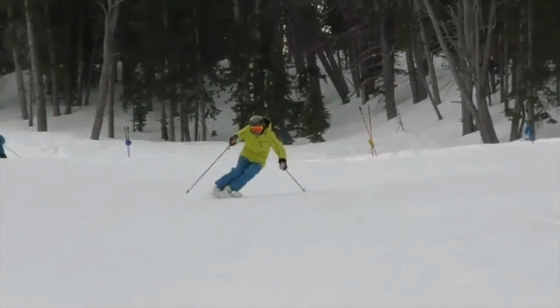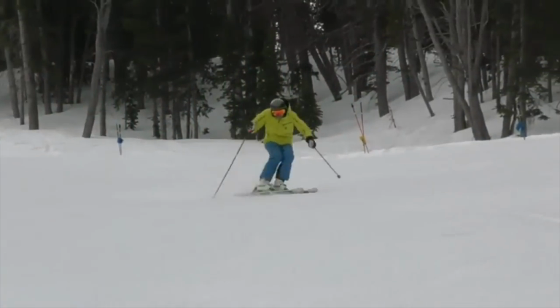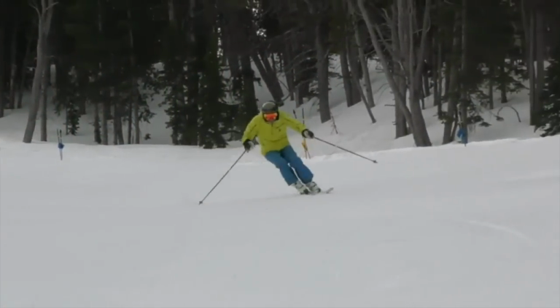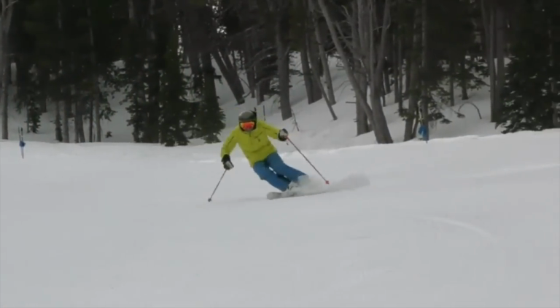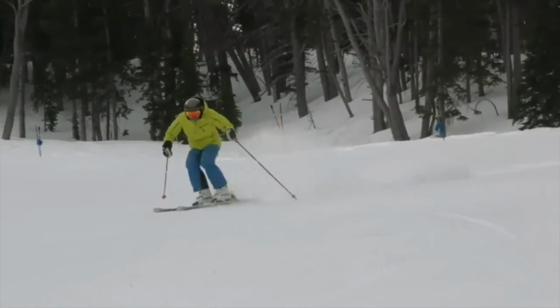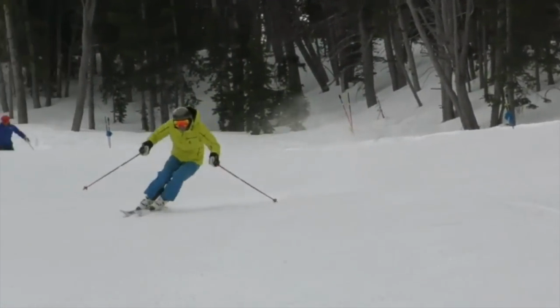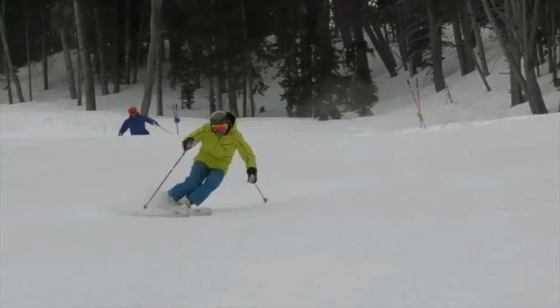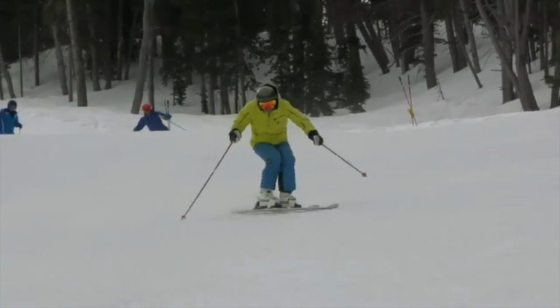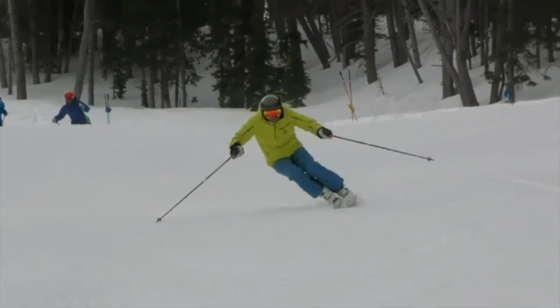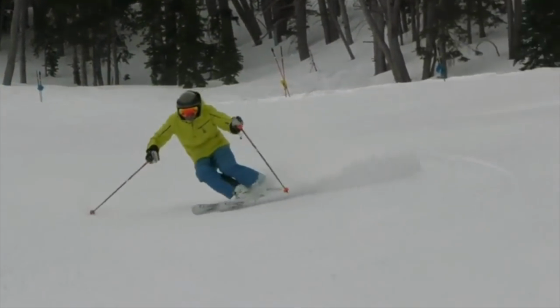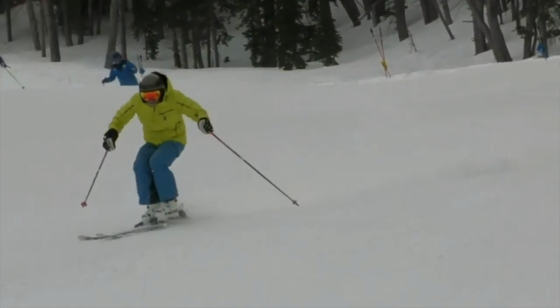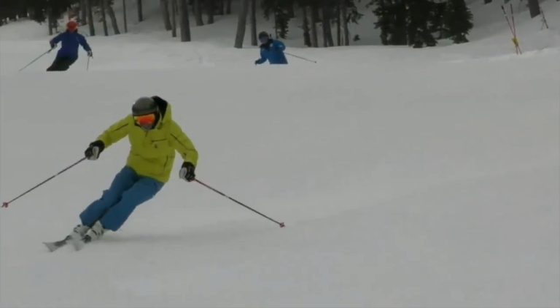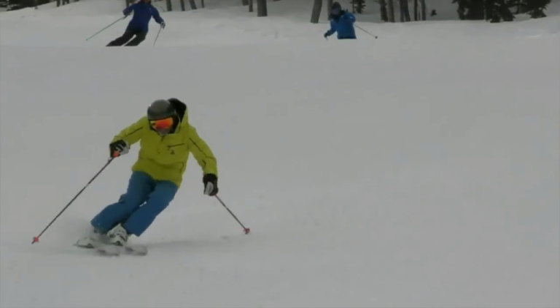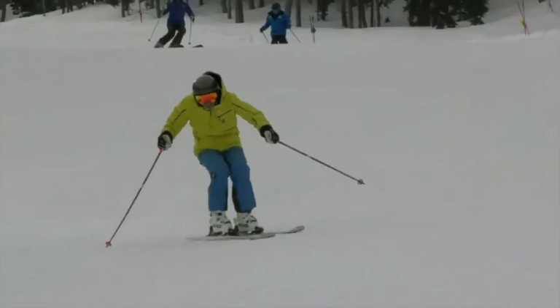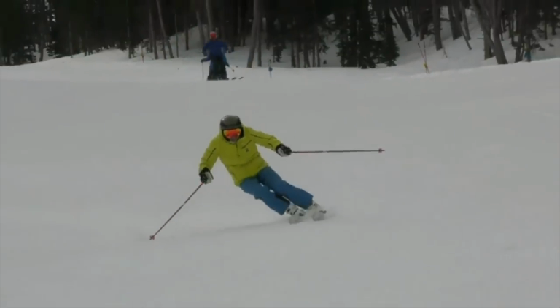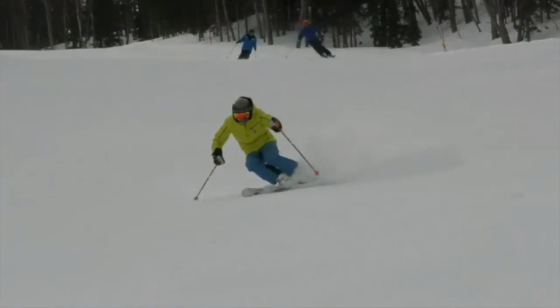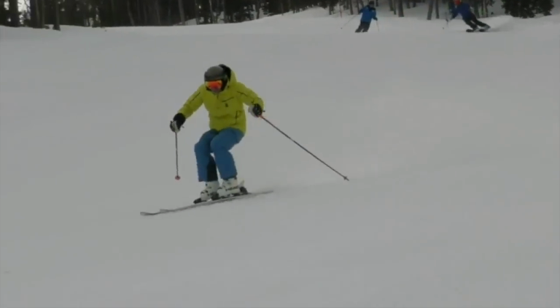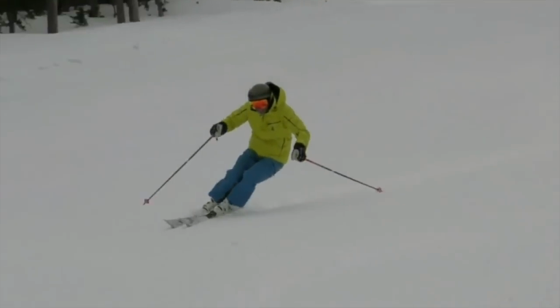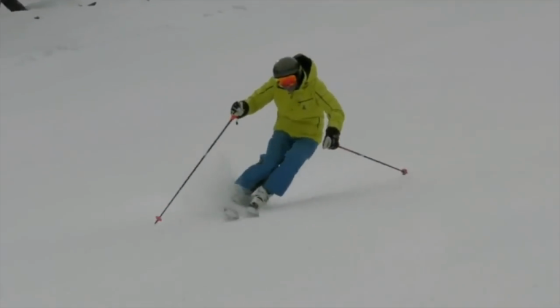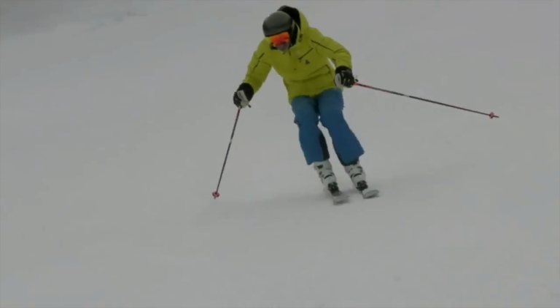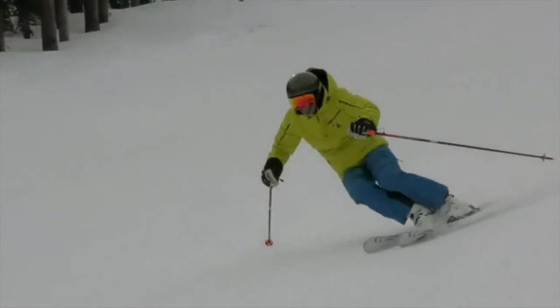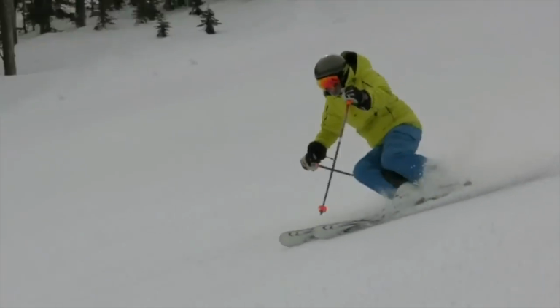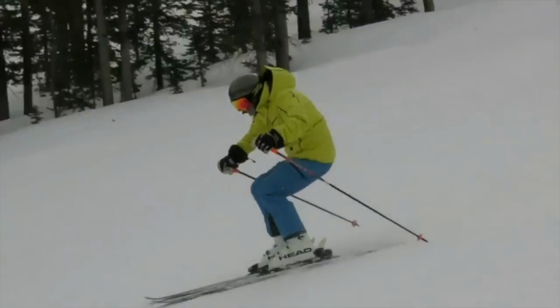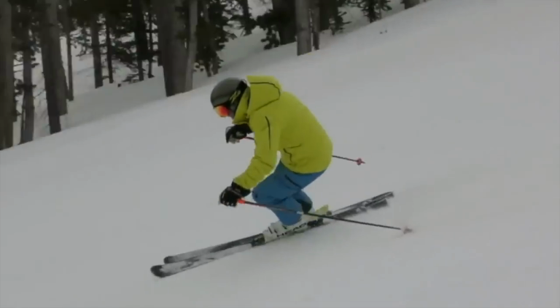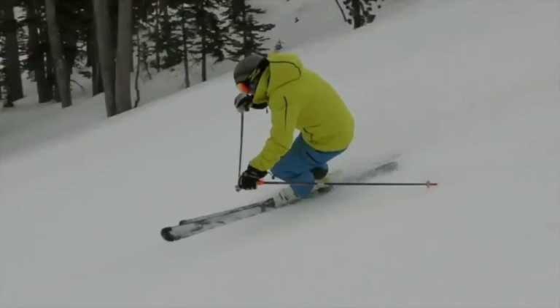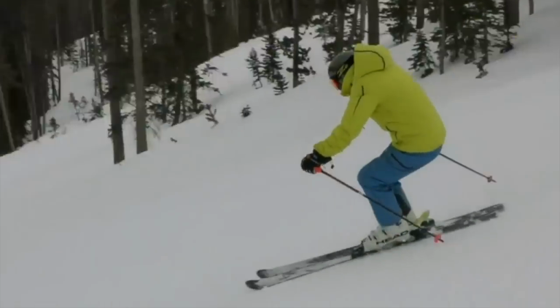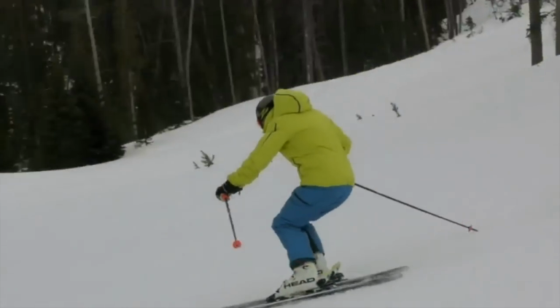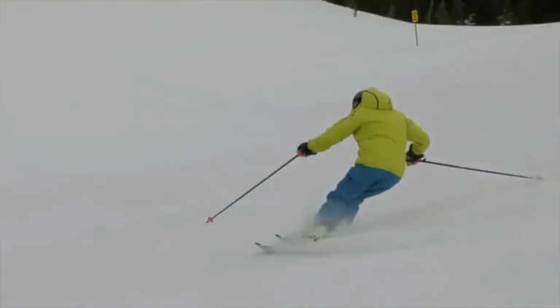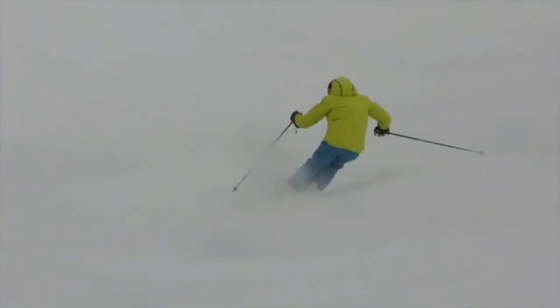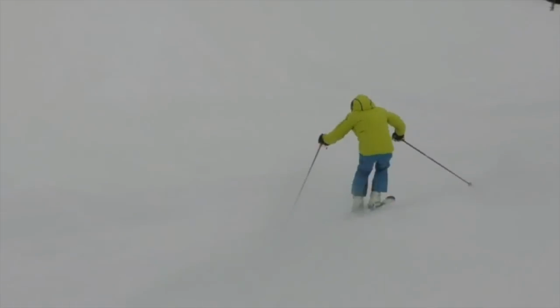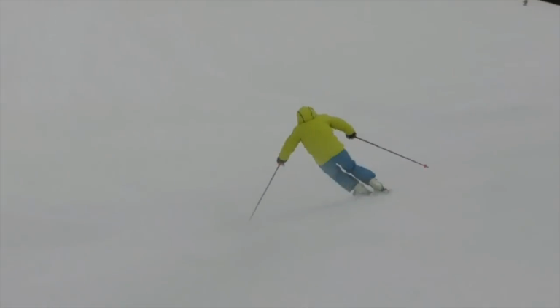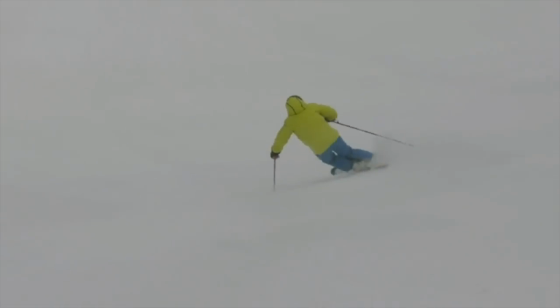Hi, this is Harold Harp, and this video is going to show you how to make some short turns on a steep slope with speed control, and that's where a lot of people have trouble.